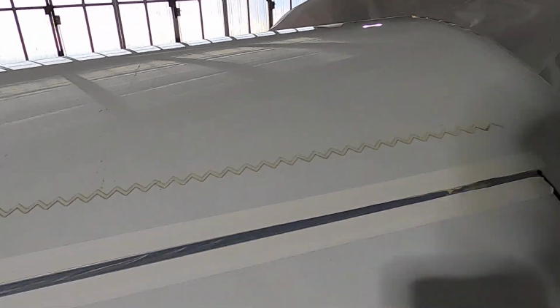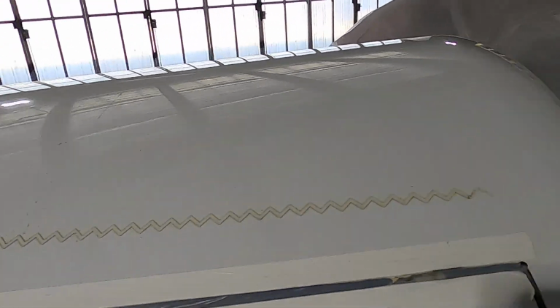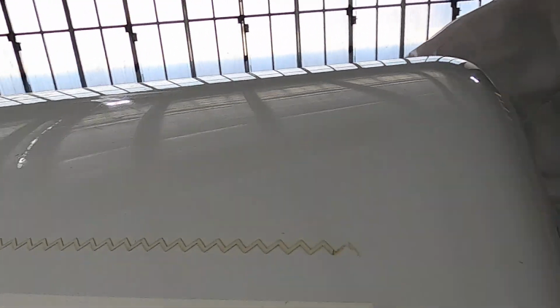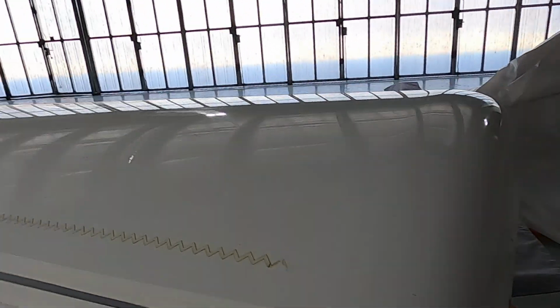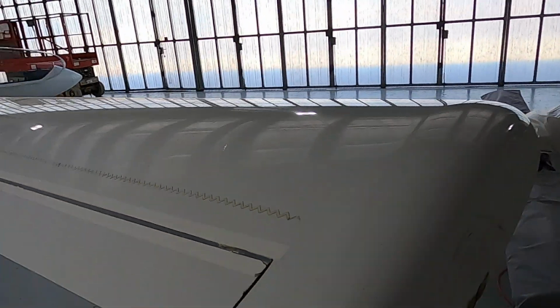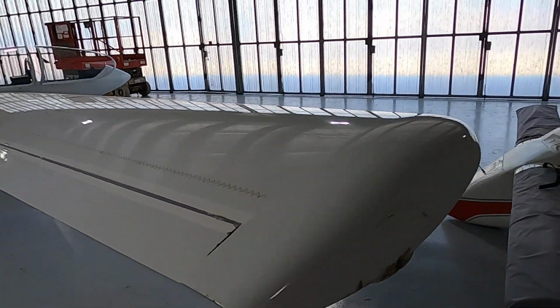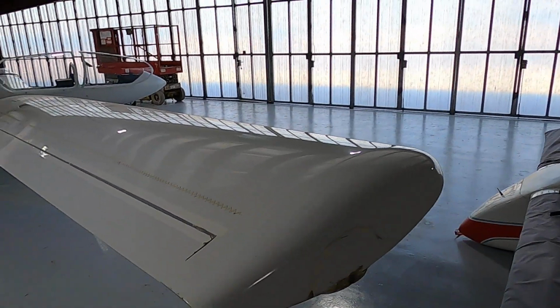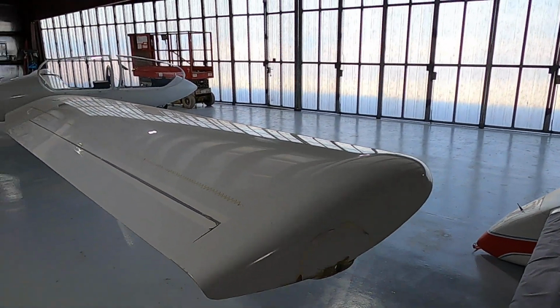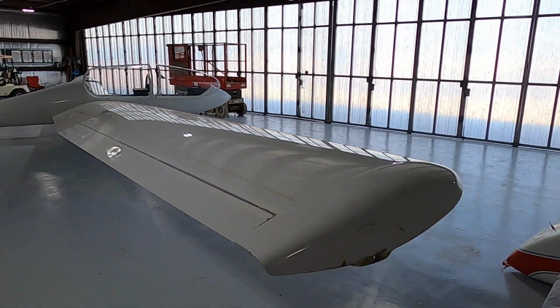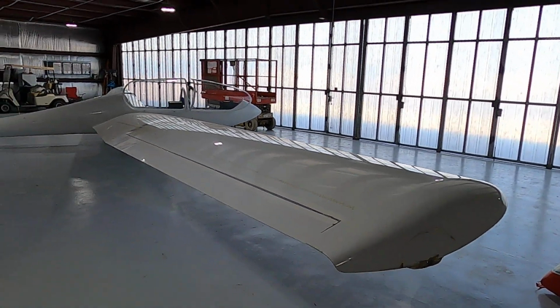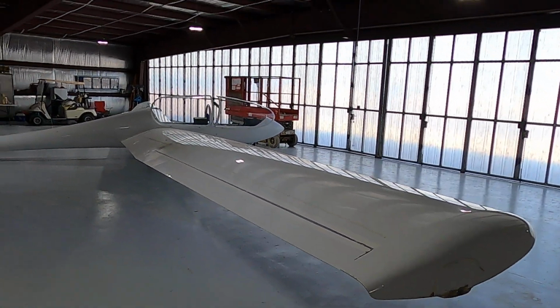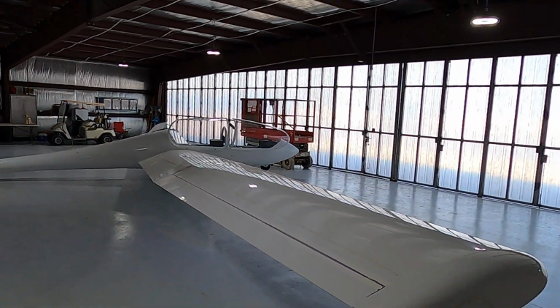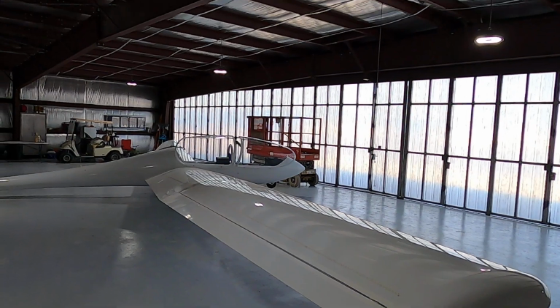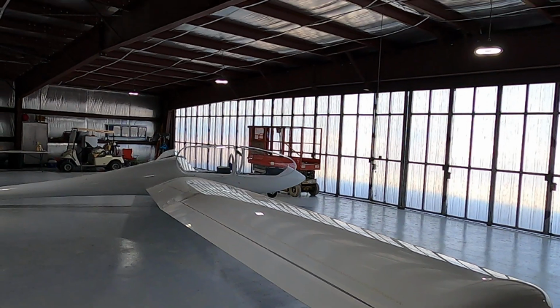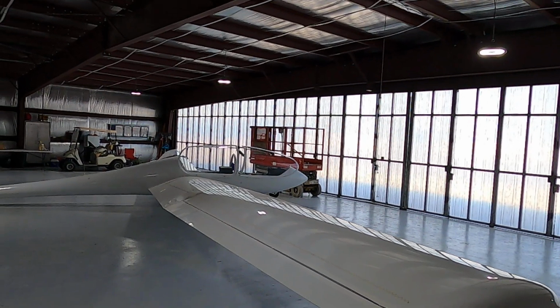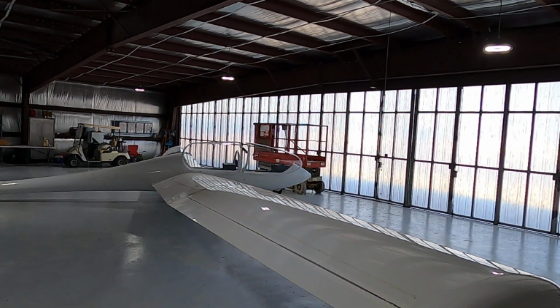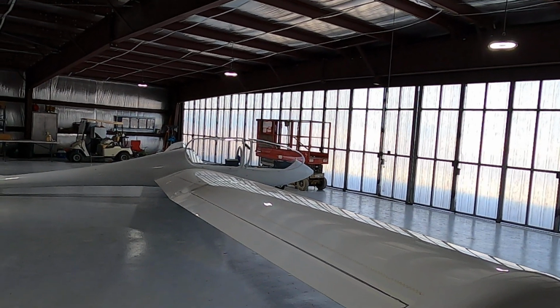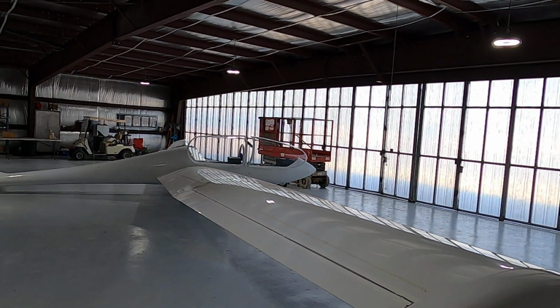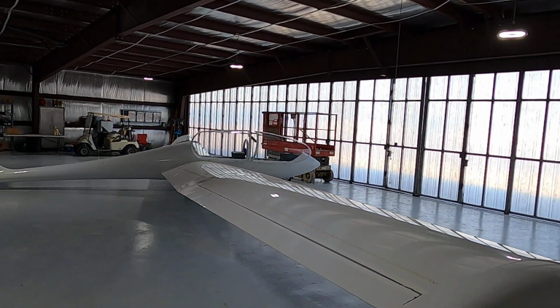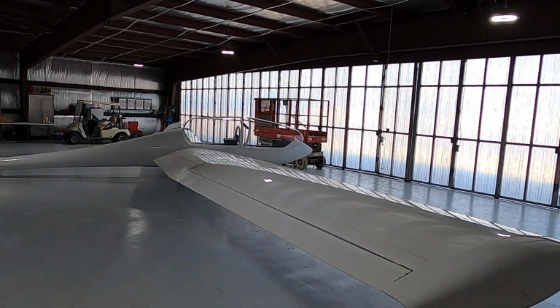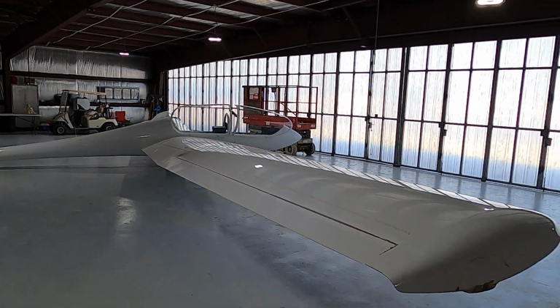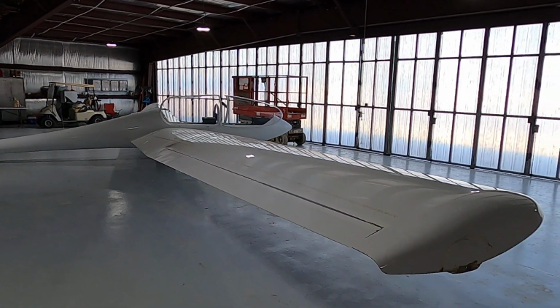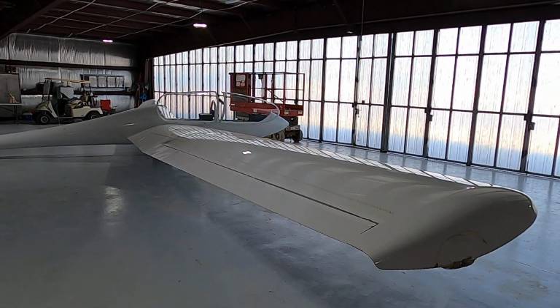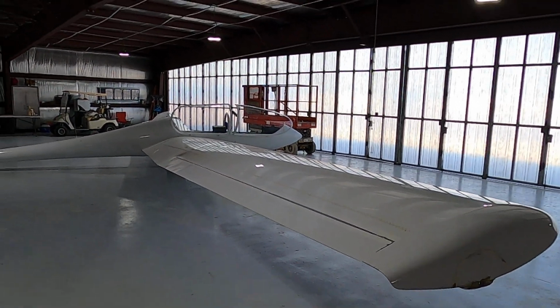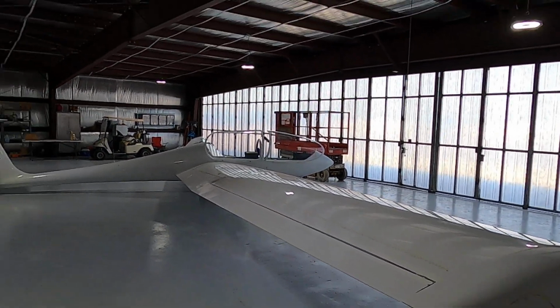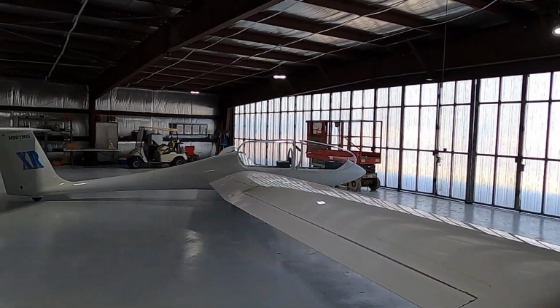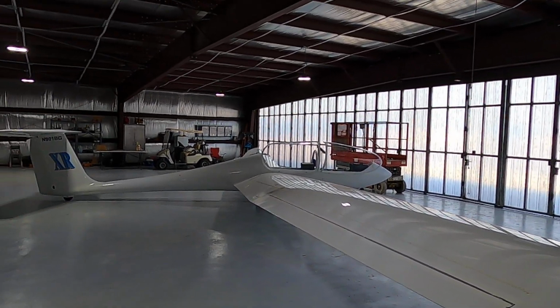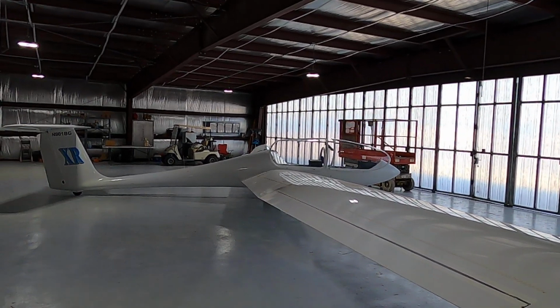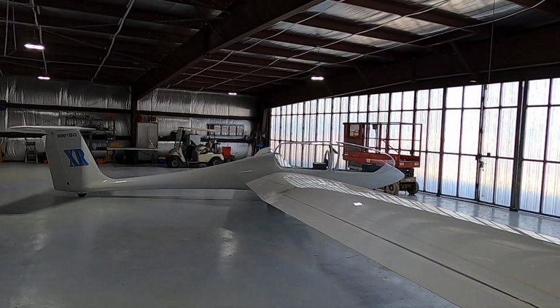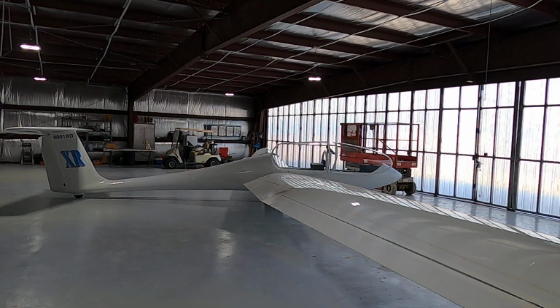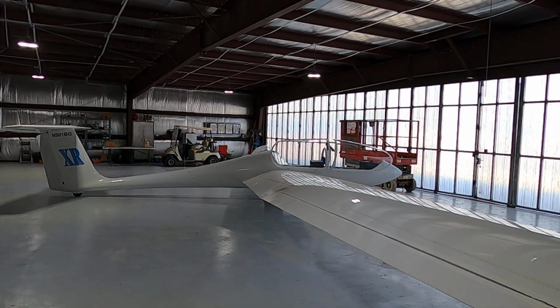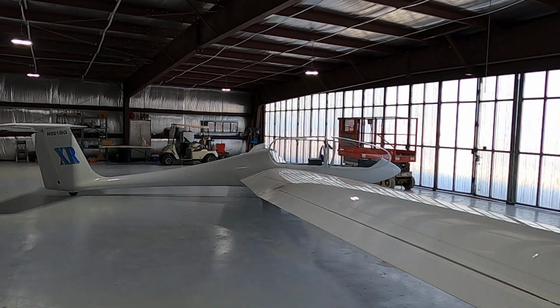By the way, this glider has about the same wingspan as a Citation business jet, but the glider only weighs about 800 pounds empty.